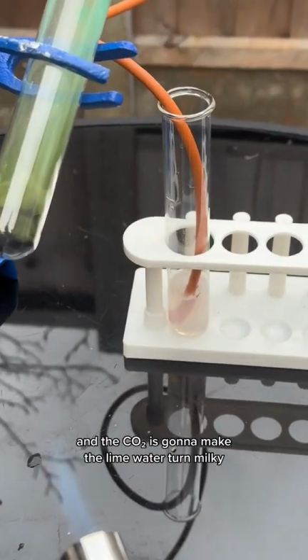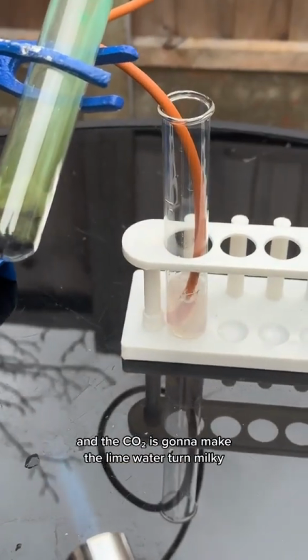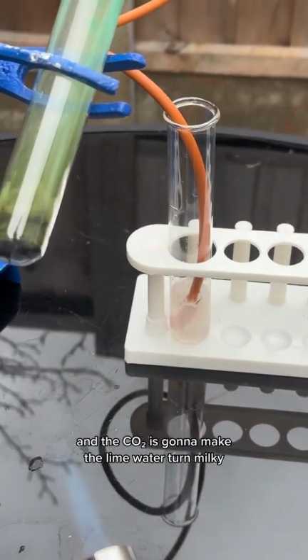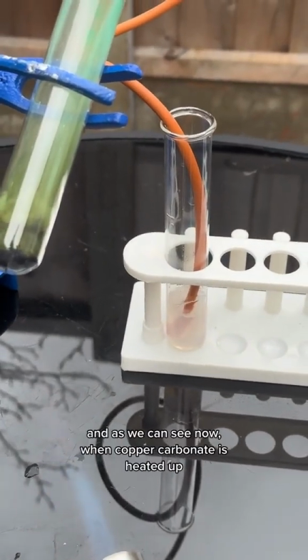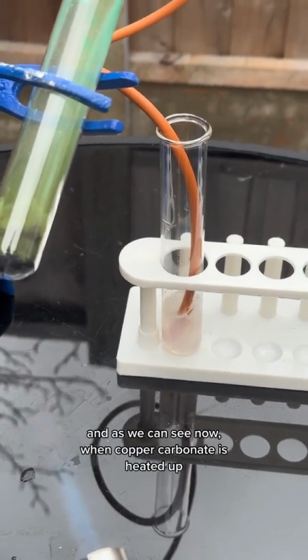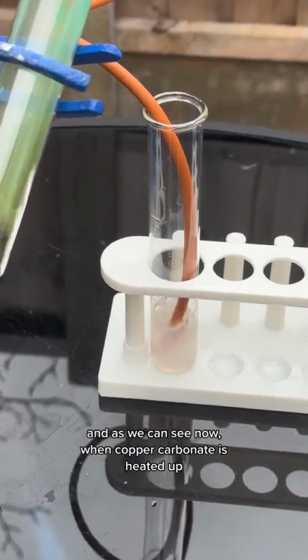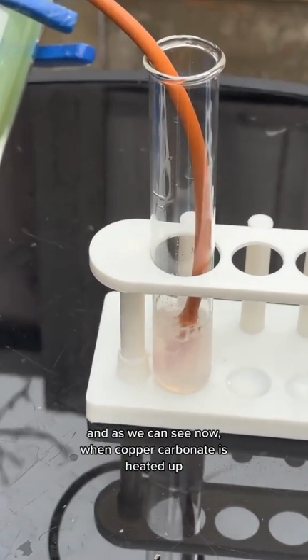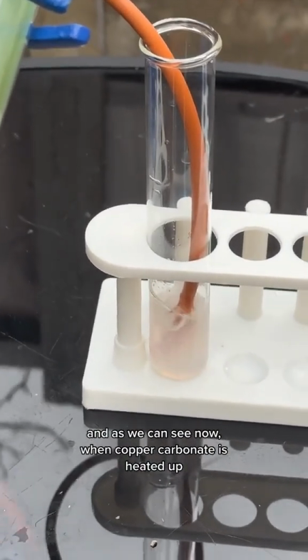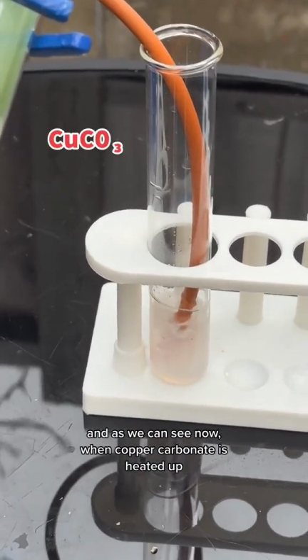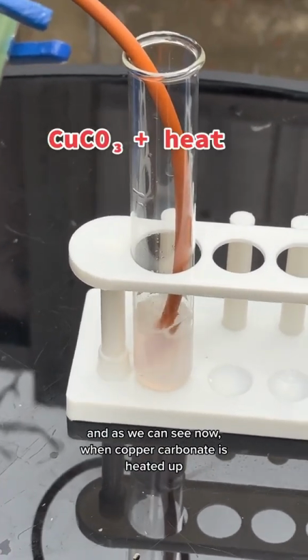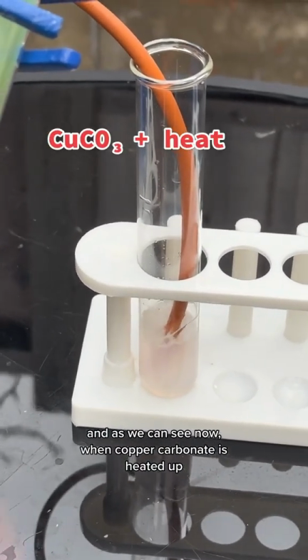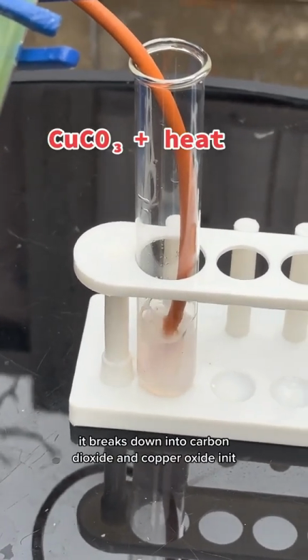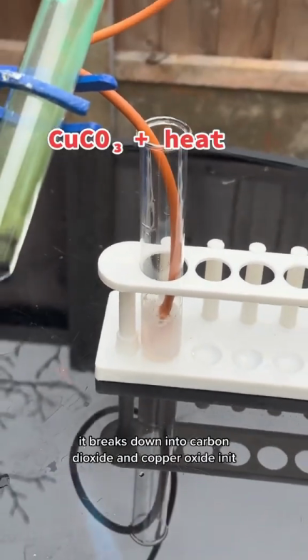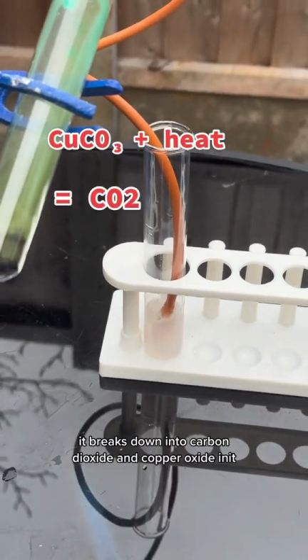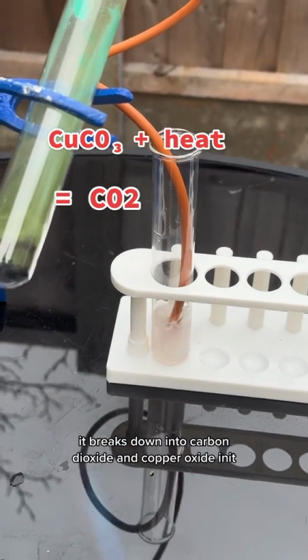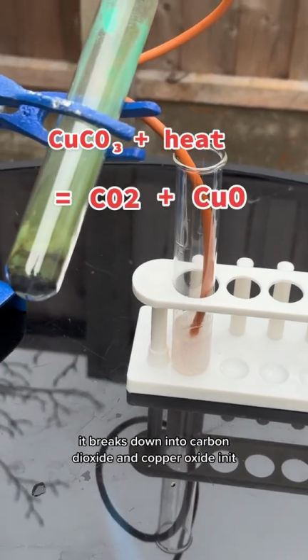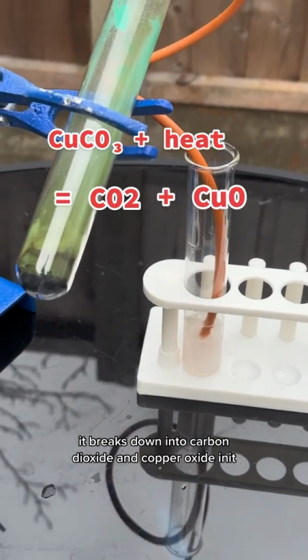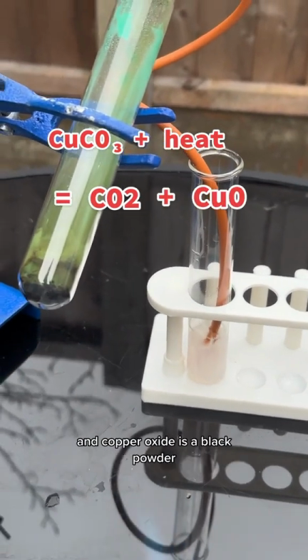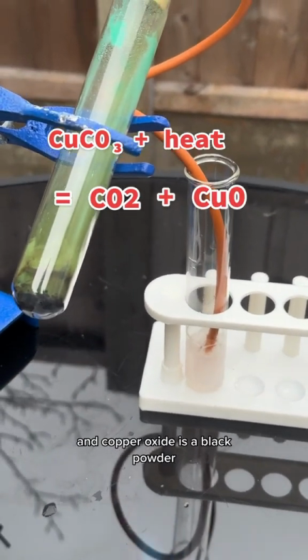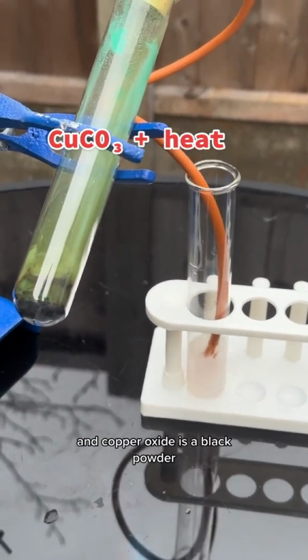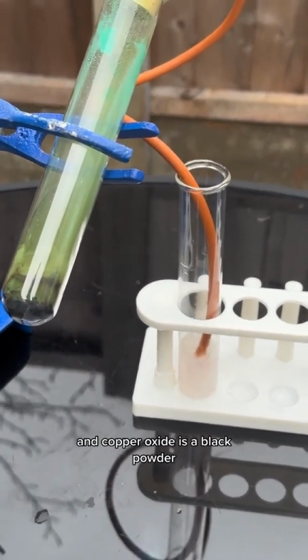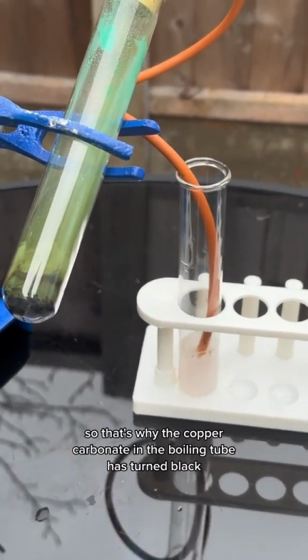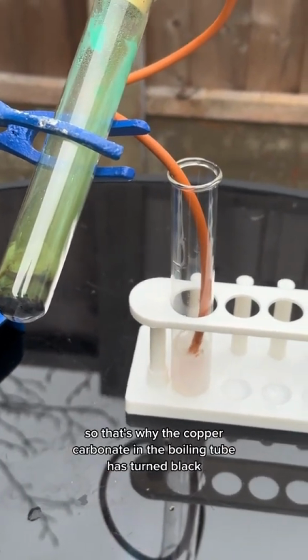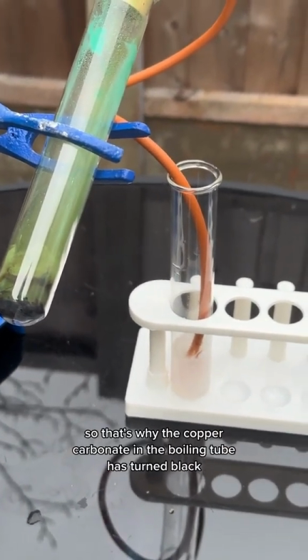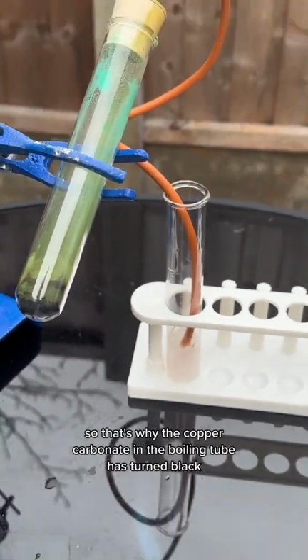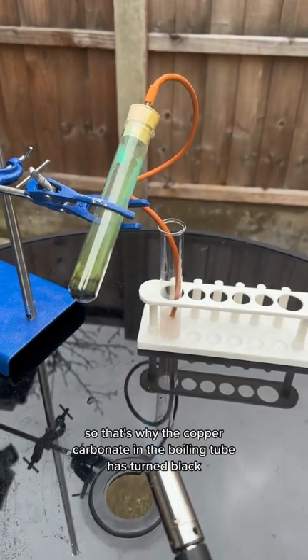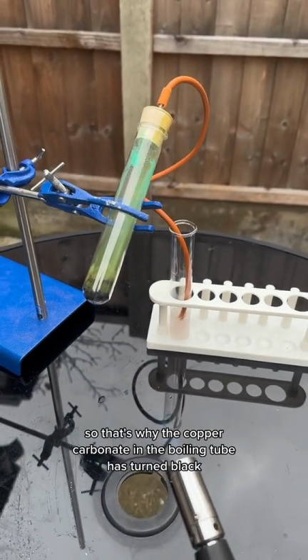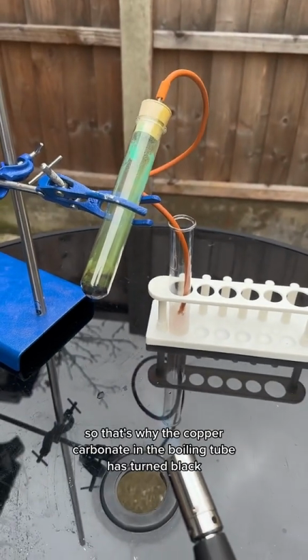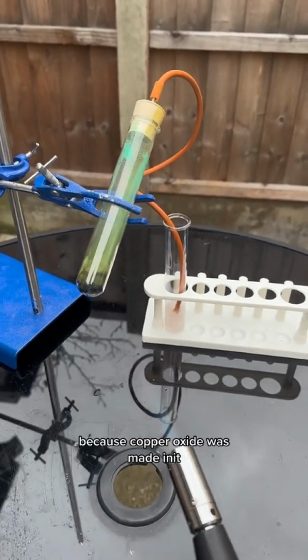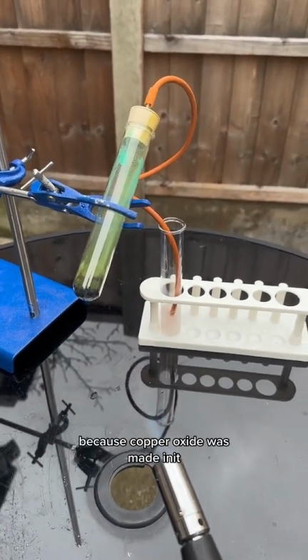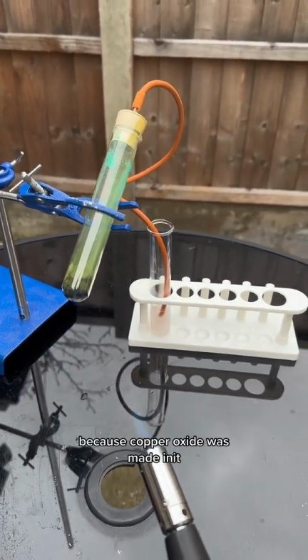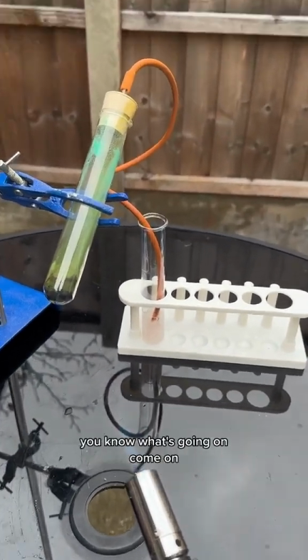As we can see, when copper carbonate is heated up it breaks down into carbon dioxide and copper oxide. Copper oxide is a black powder, so that's why the copper carbonate in the boiling tube has turned black — because copper oxide was made.